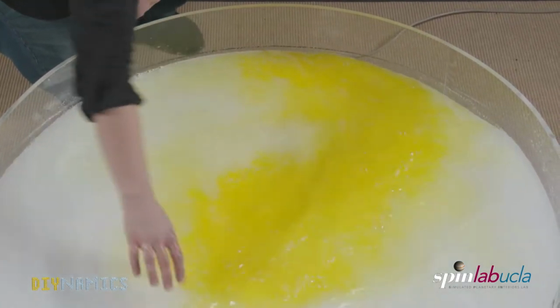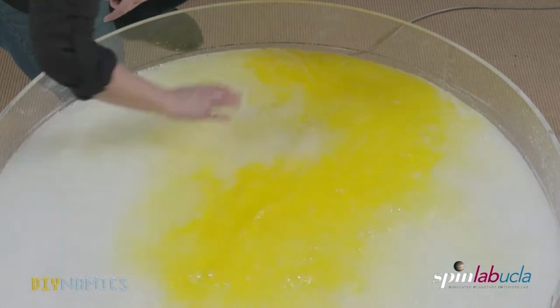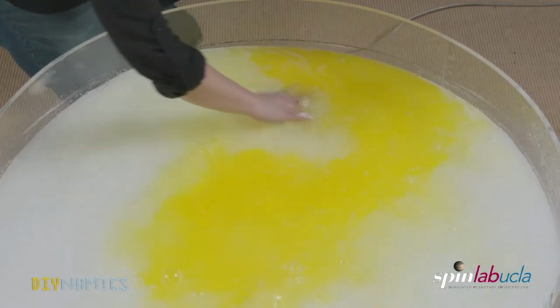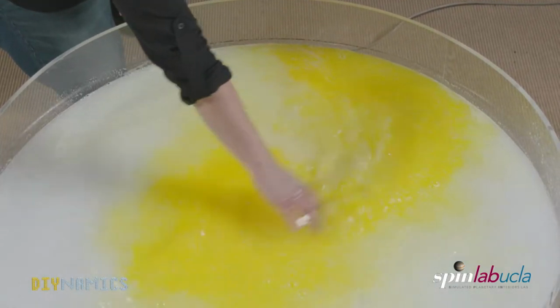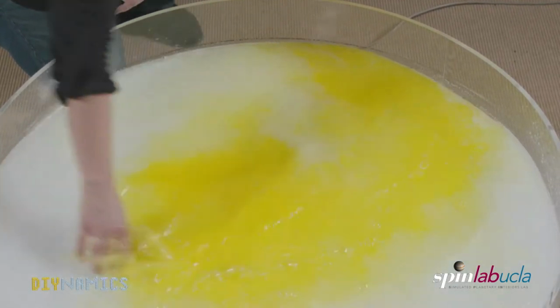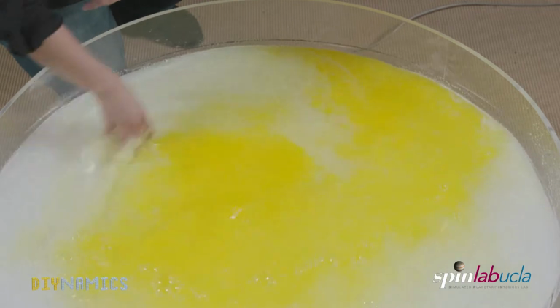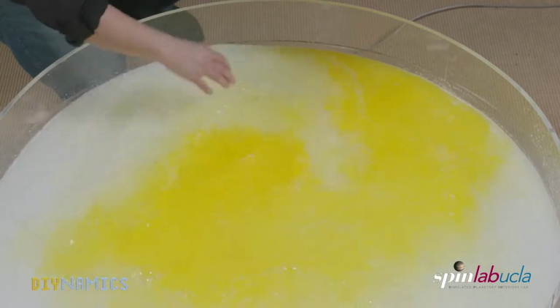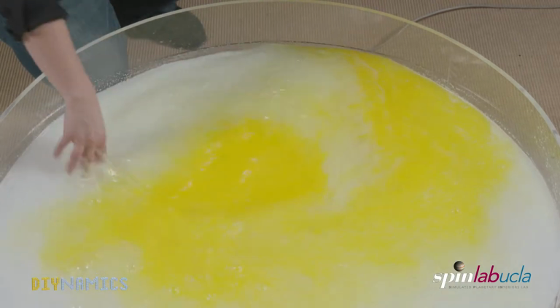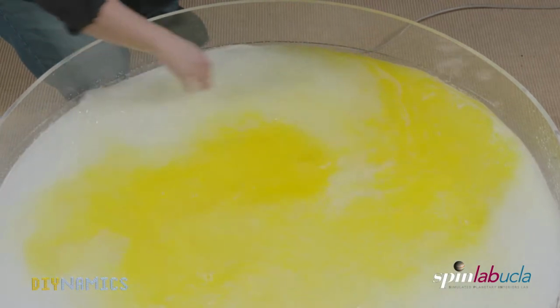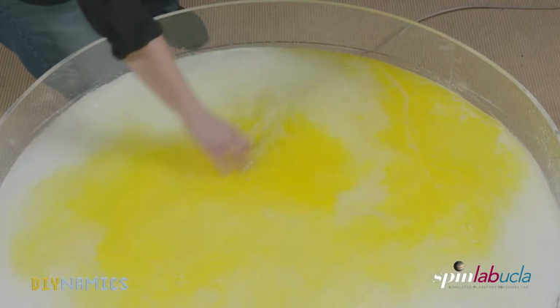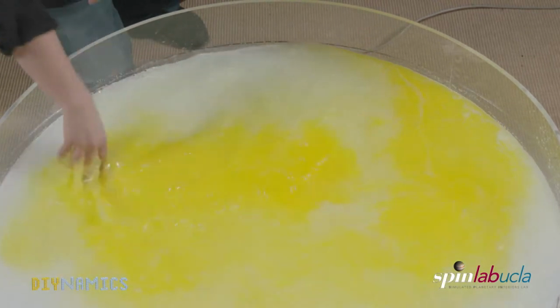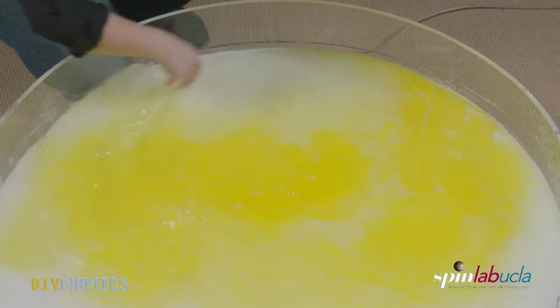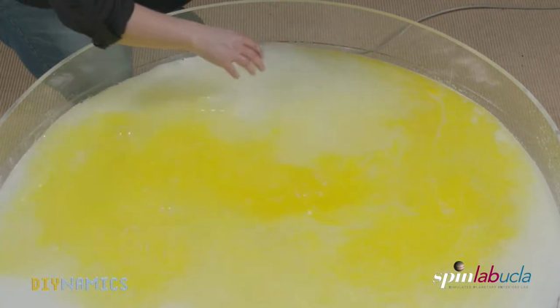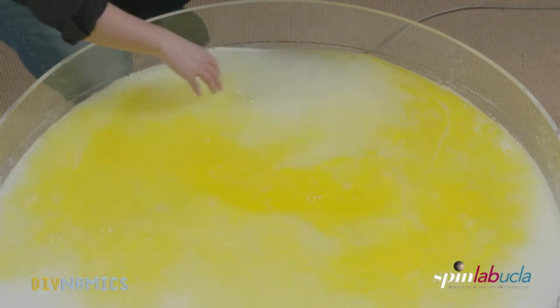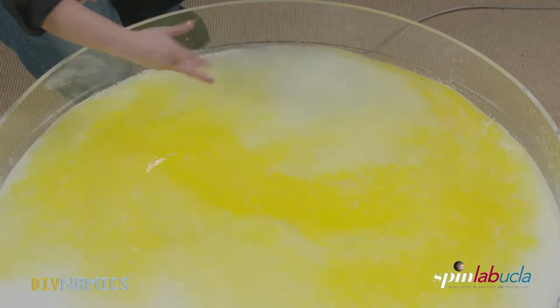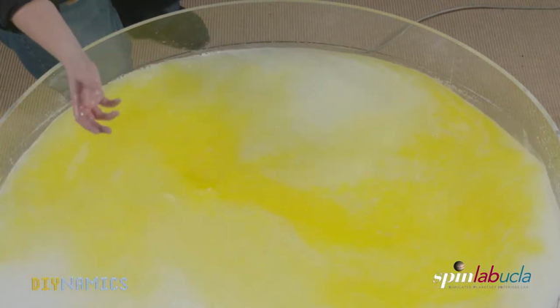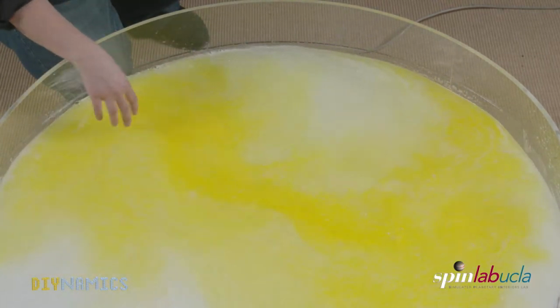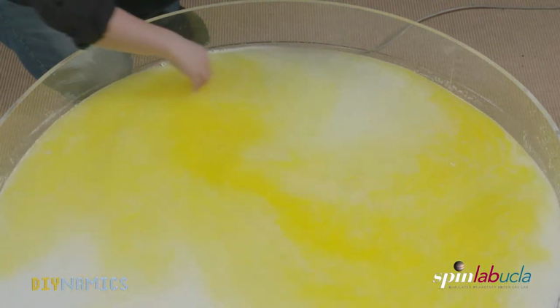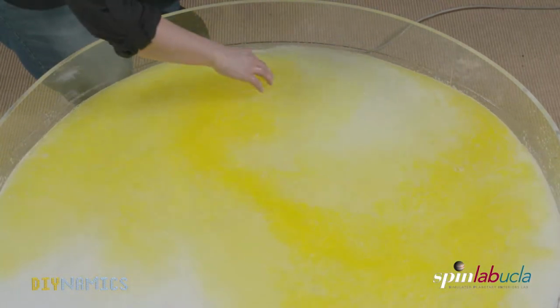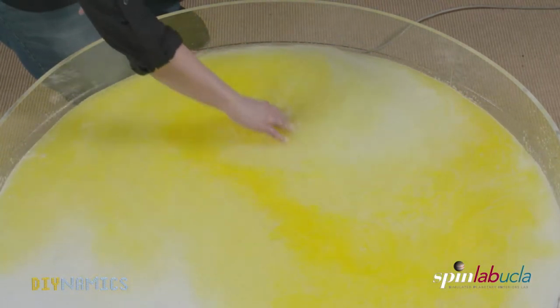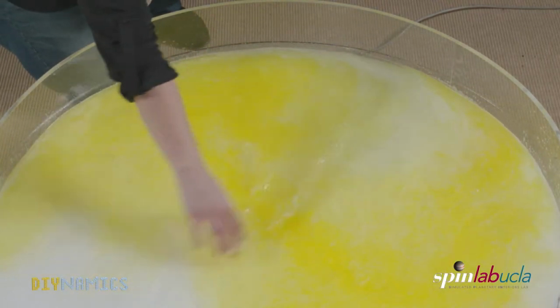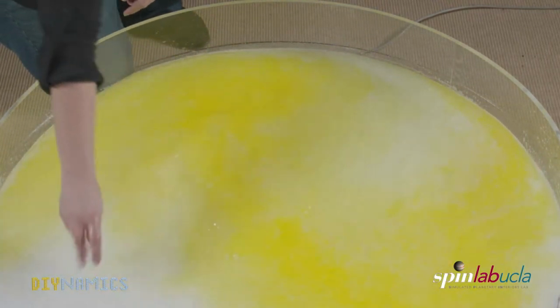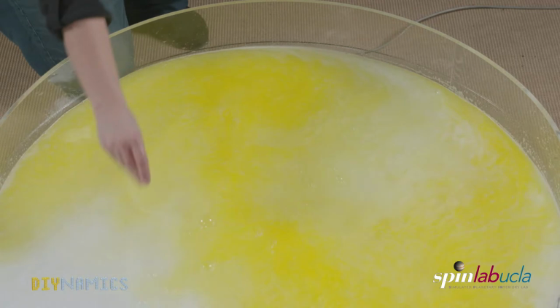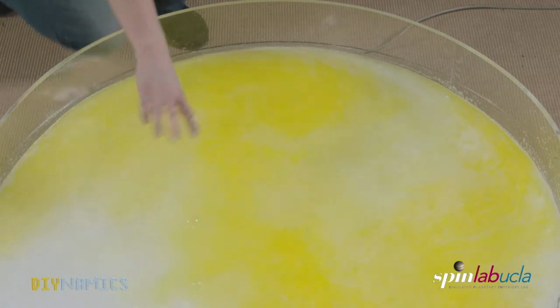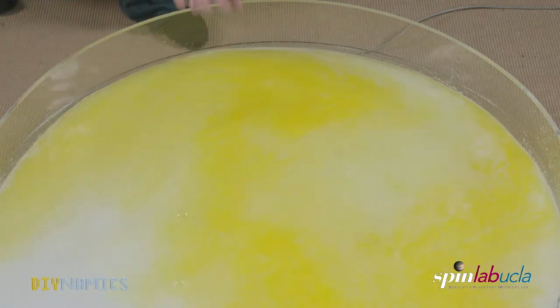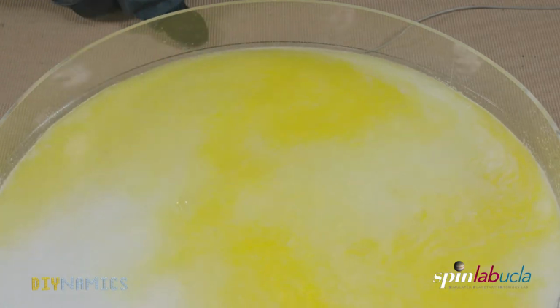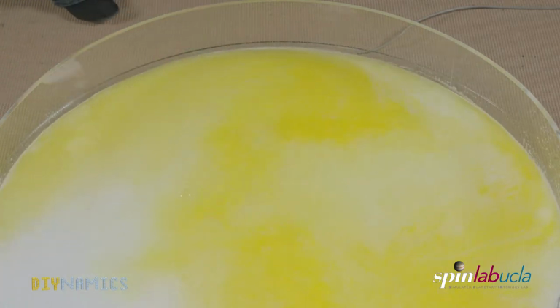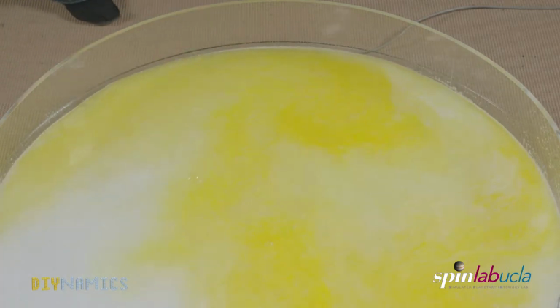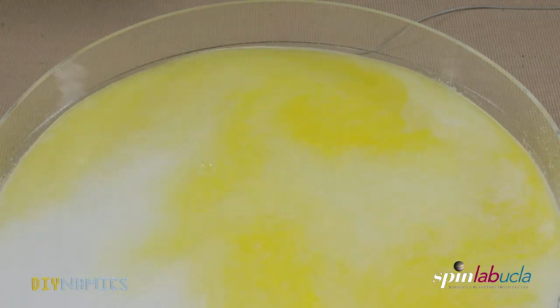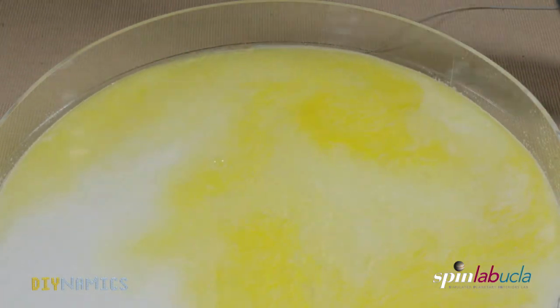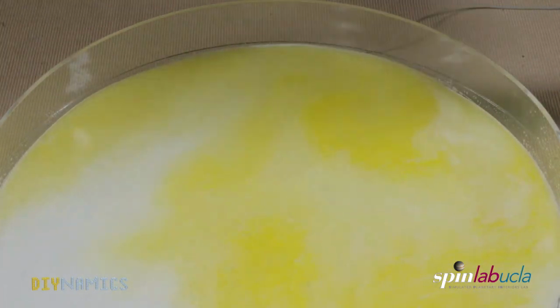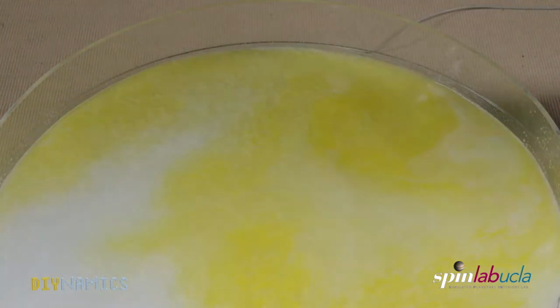We have also attached a GoPro to the rim of the tank. For experiments with rotation, movies in the co-rotating frame of reference provide much better insights into what is happening in the tank.